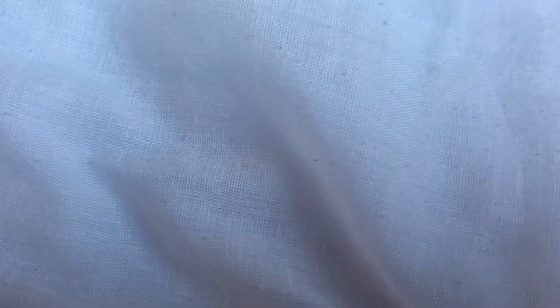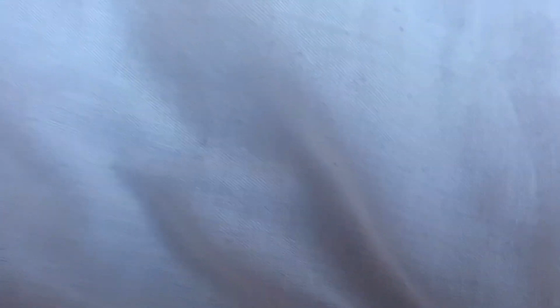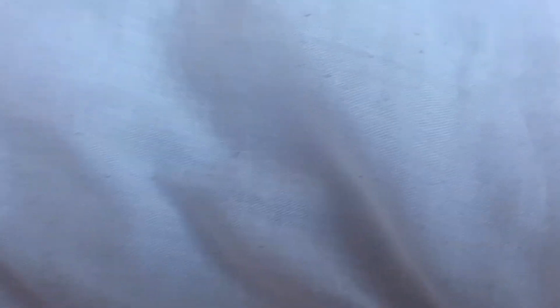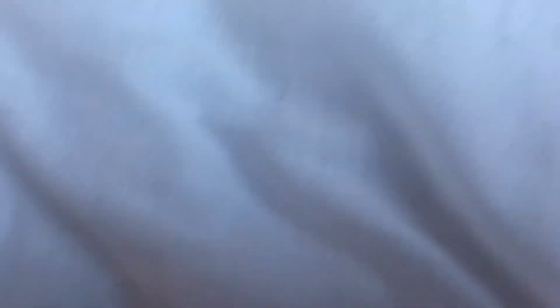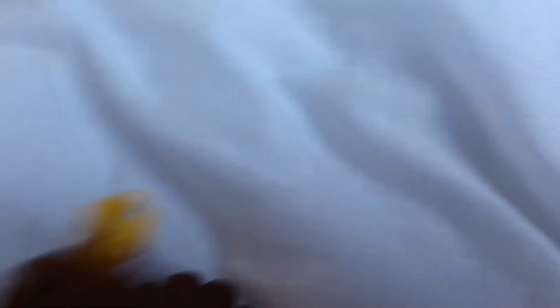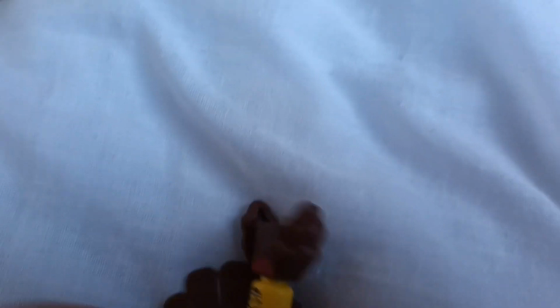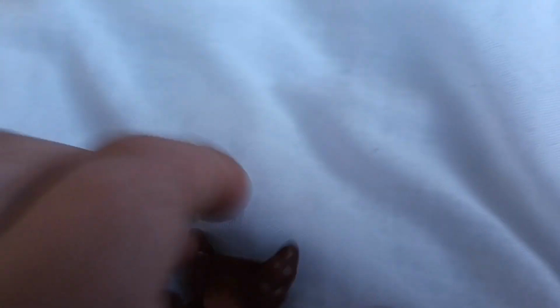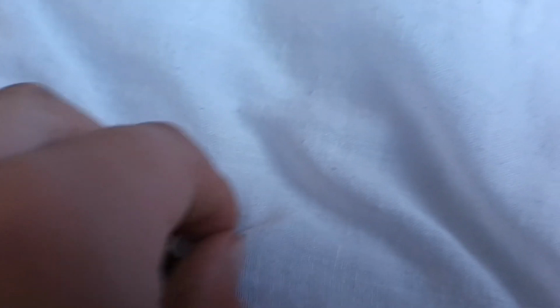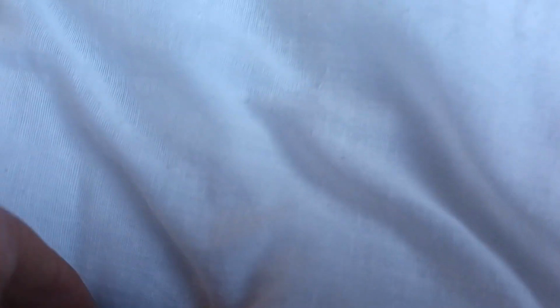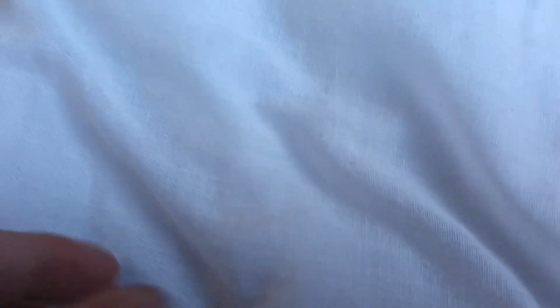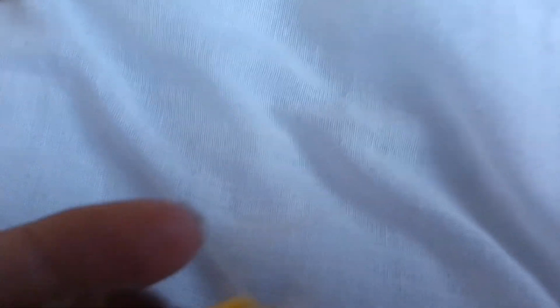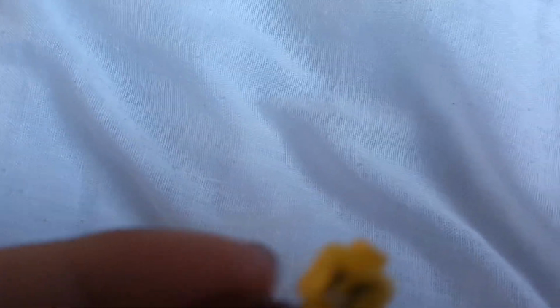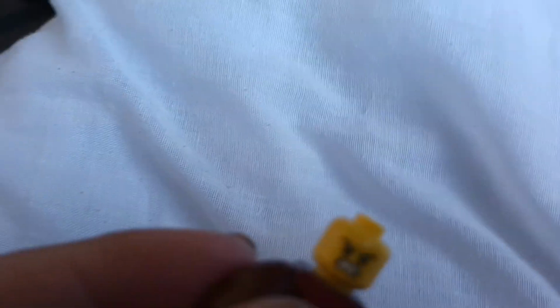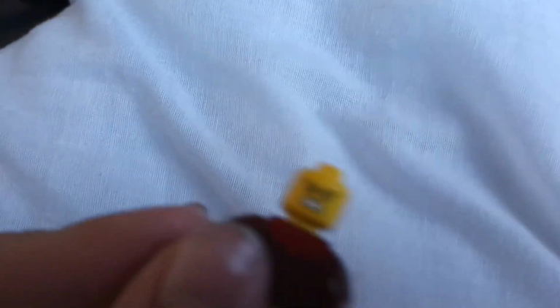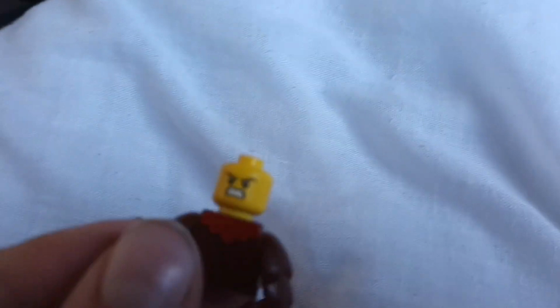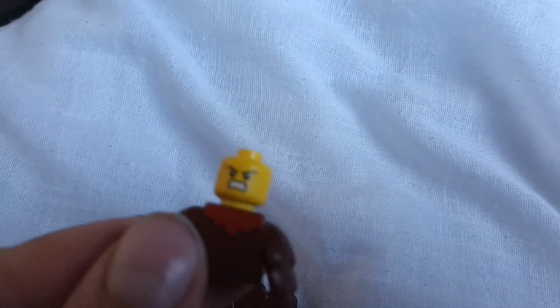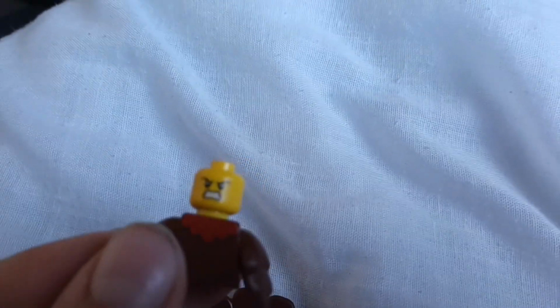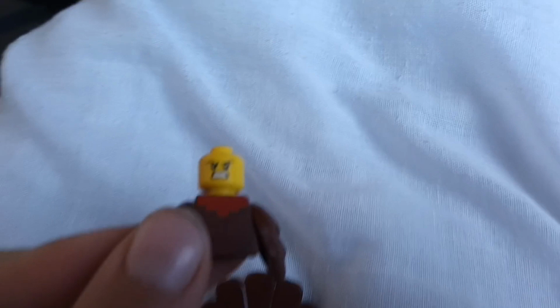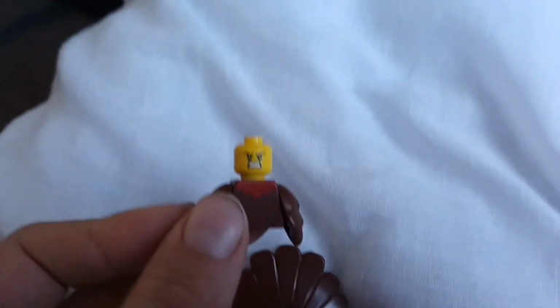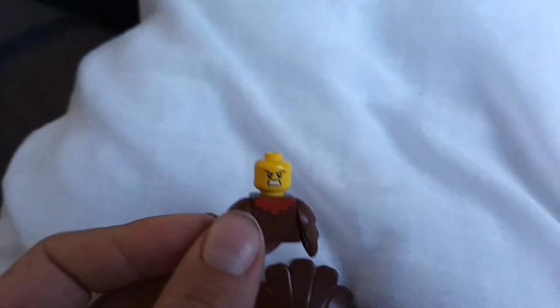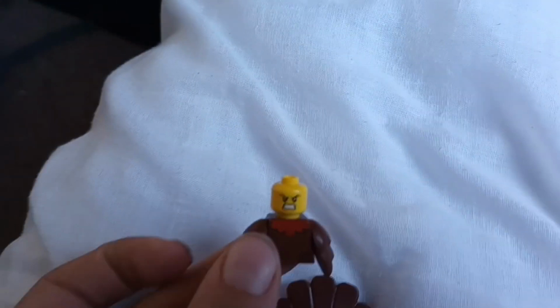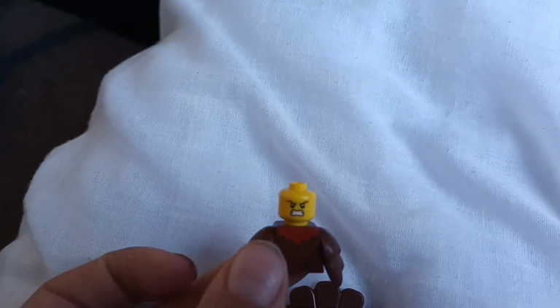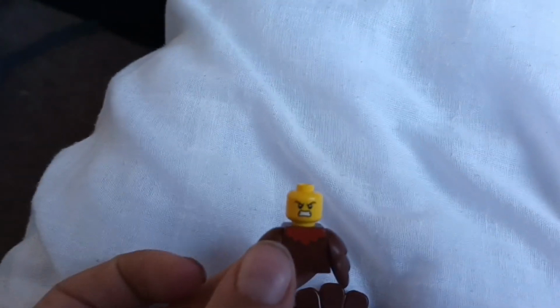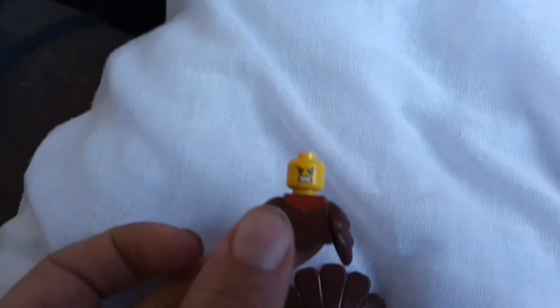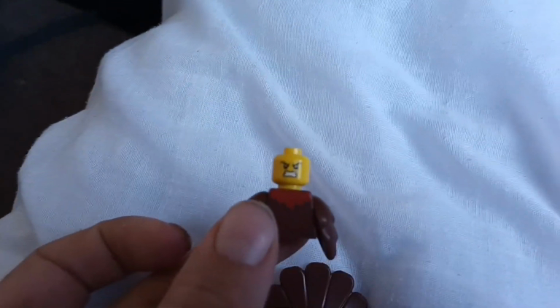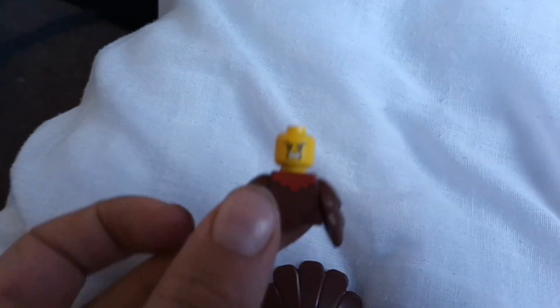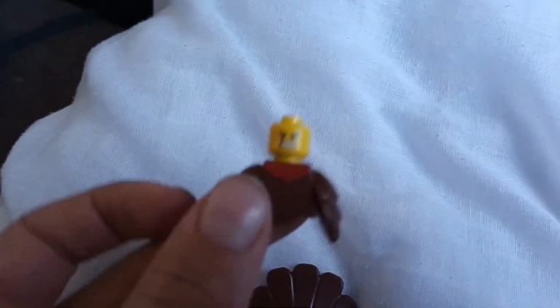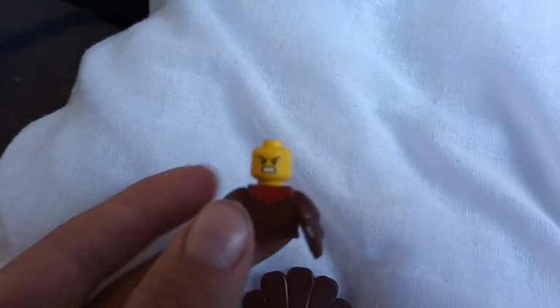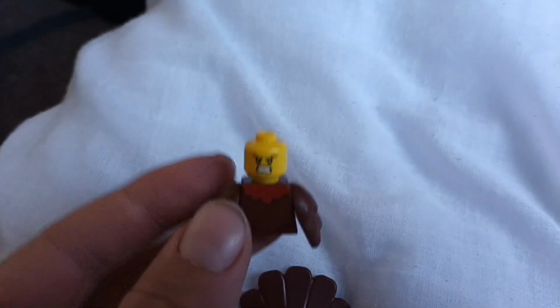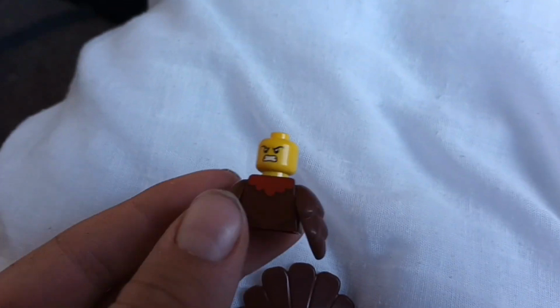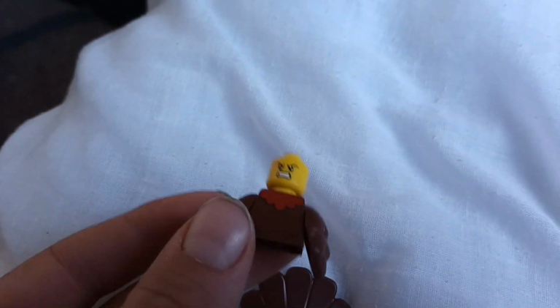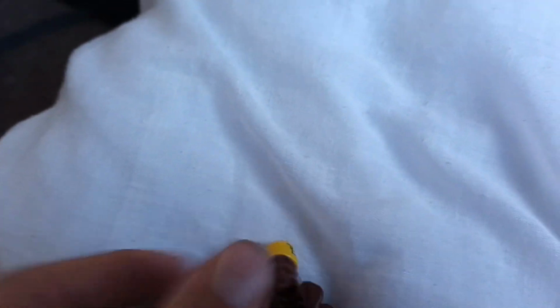I just broke the entire video — I mean, he has an angry face. I am happy to get this because I love it and it's great for customs.